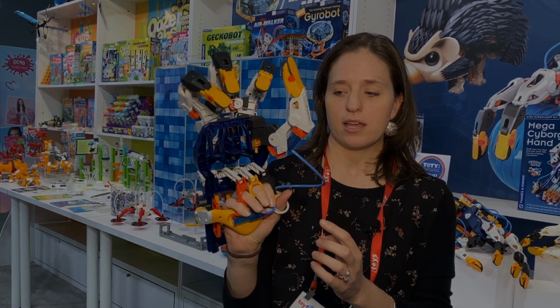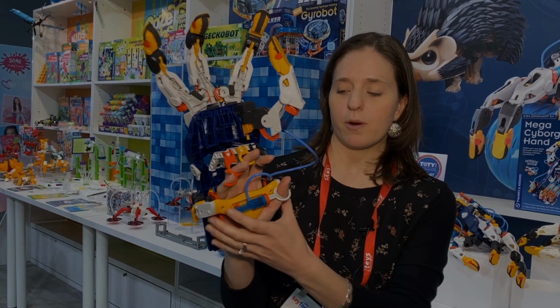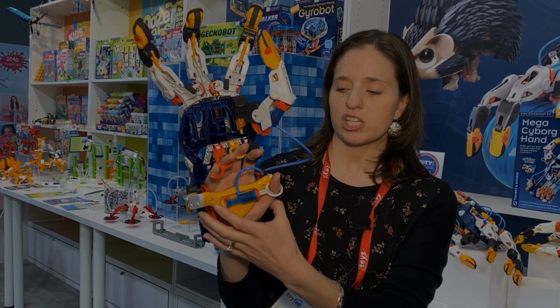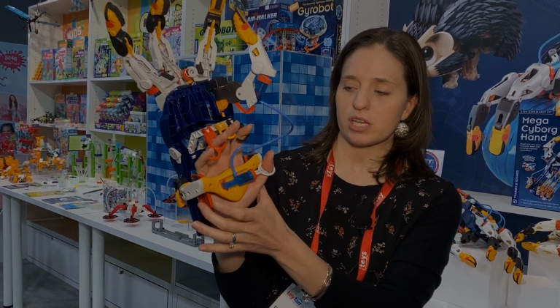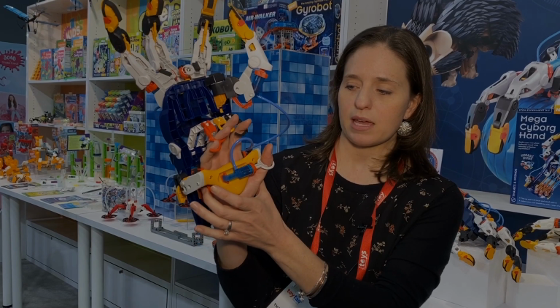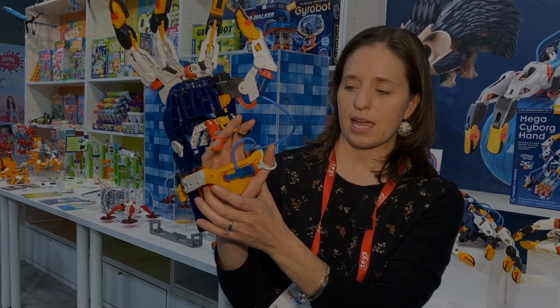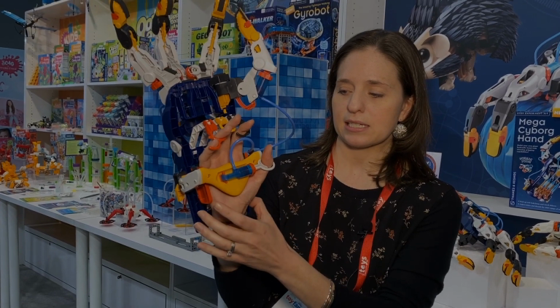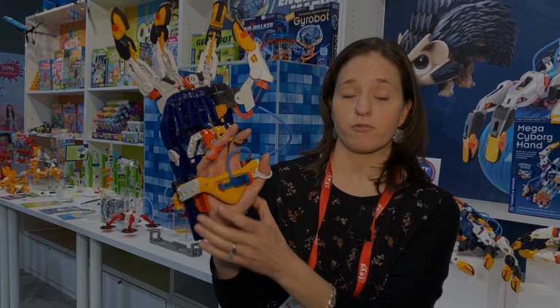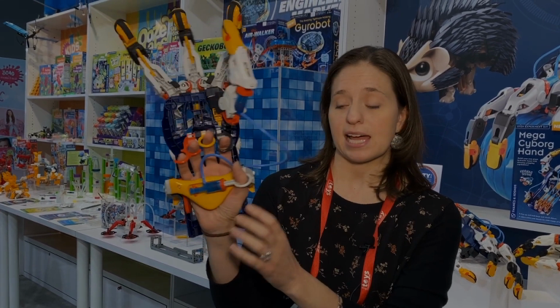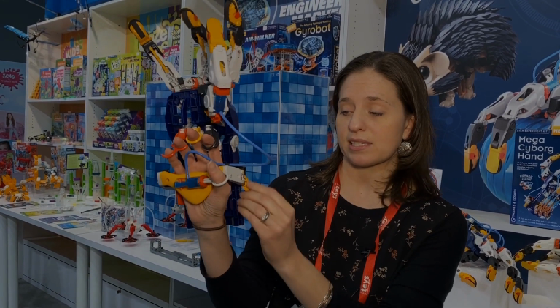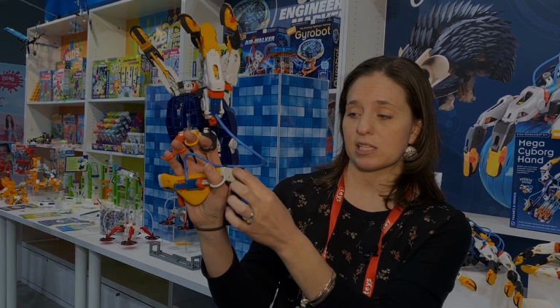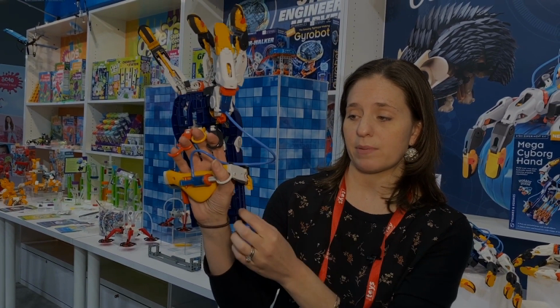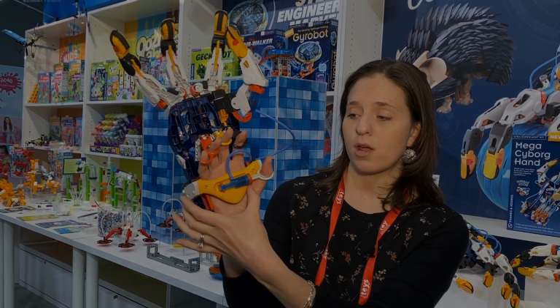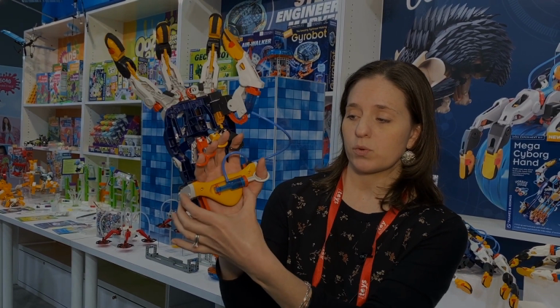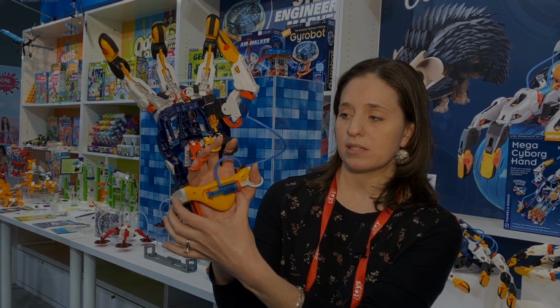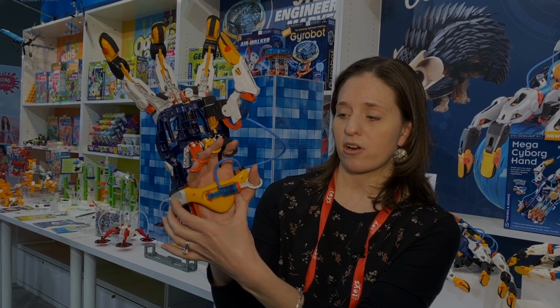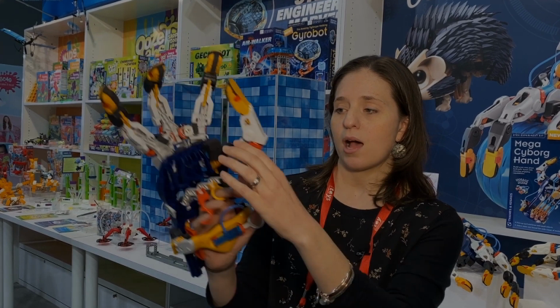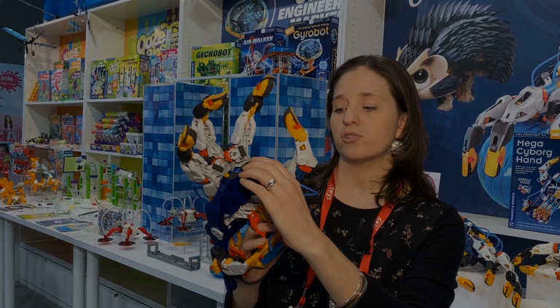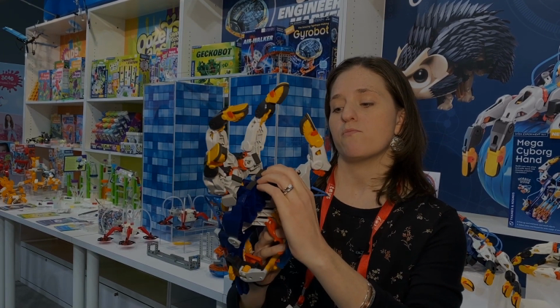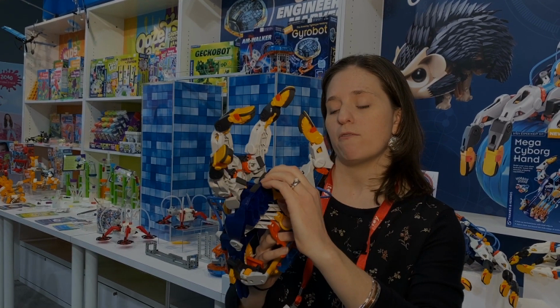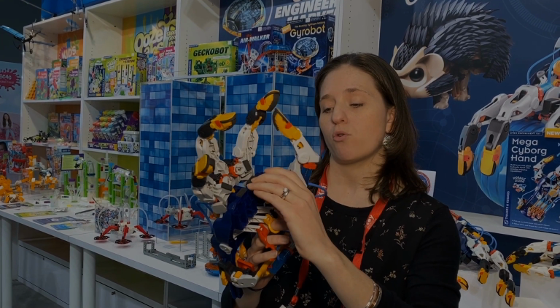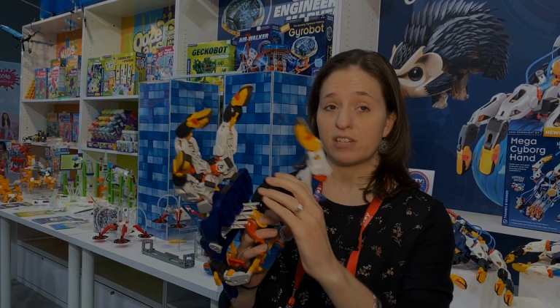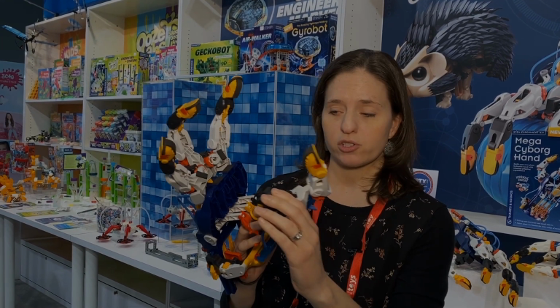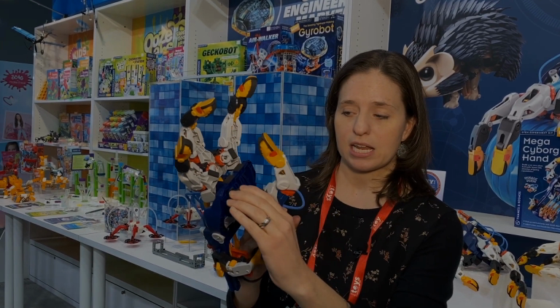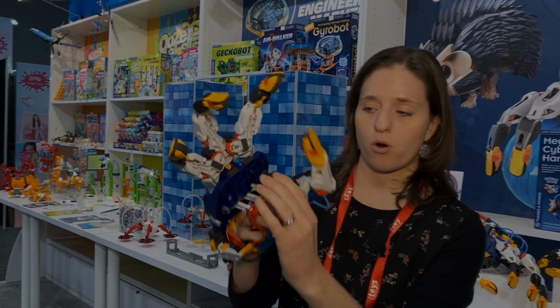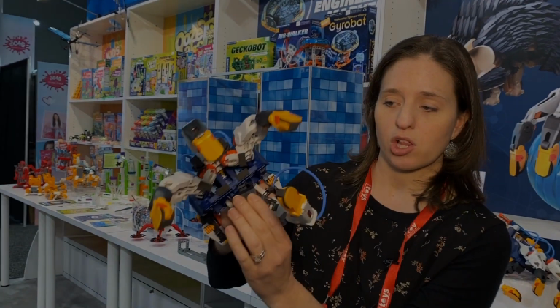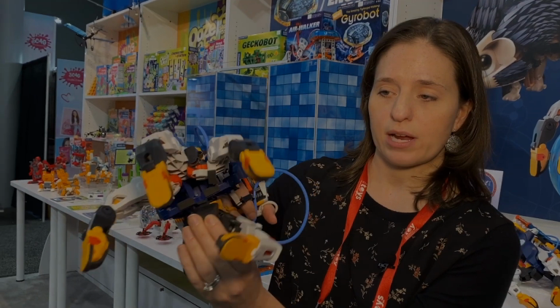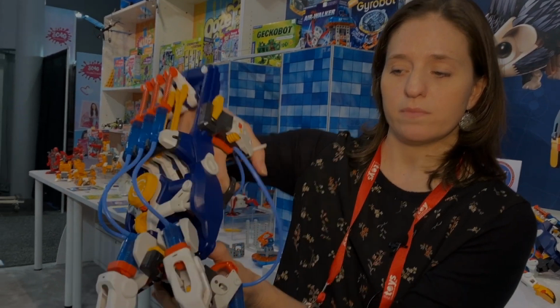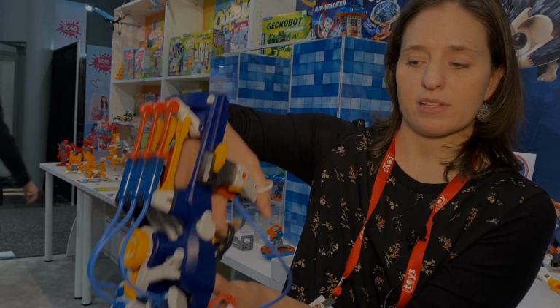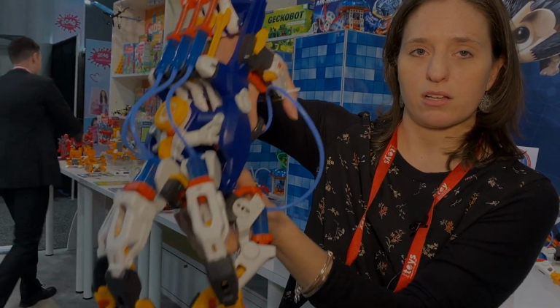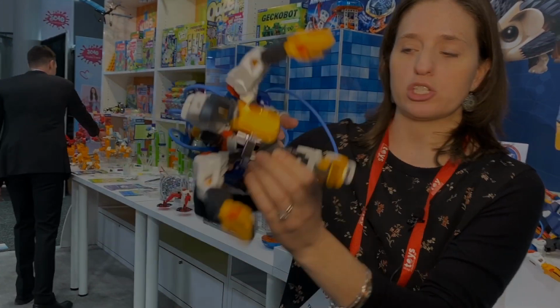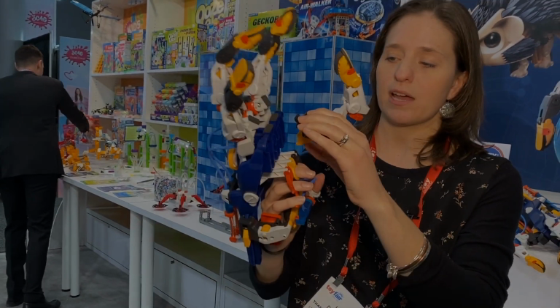Each part is adjustable. You can make the hand different for different sizes by sliding this piece up and down, by squeezing the piece together. You can also outfit it for a left-handed person, right-handed, or as a claw right in the middle, kind of like a claw machine effect.